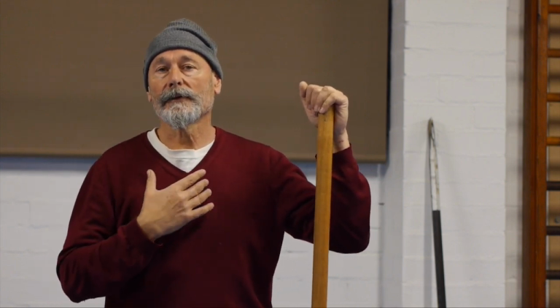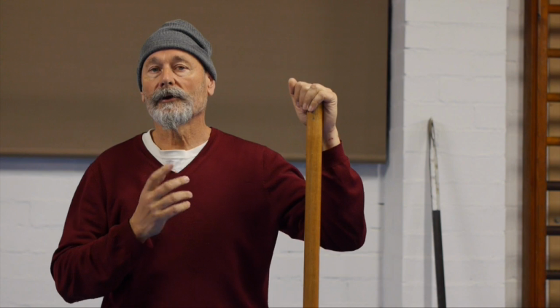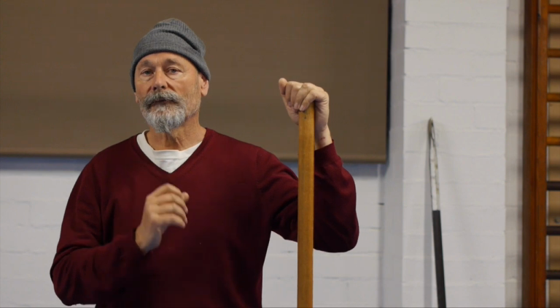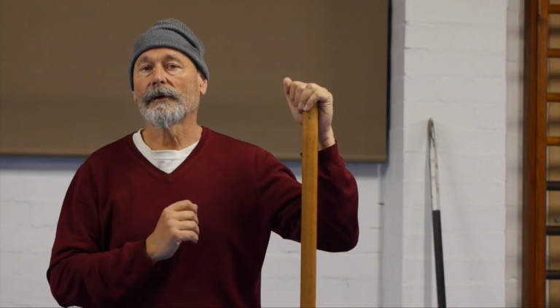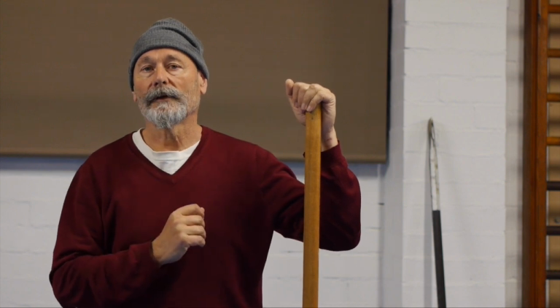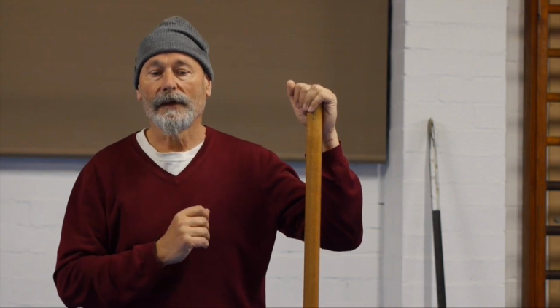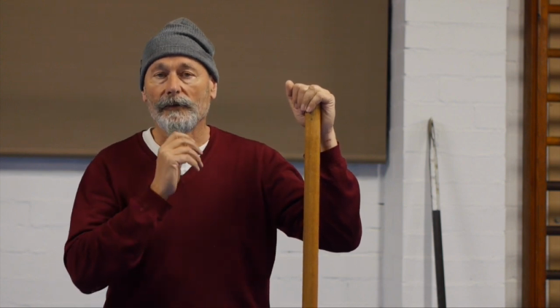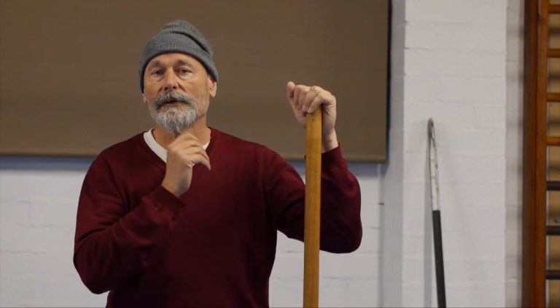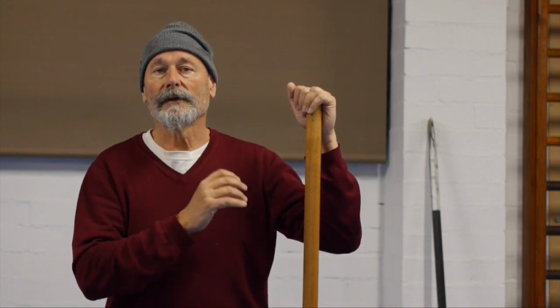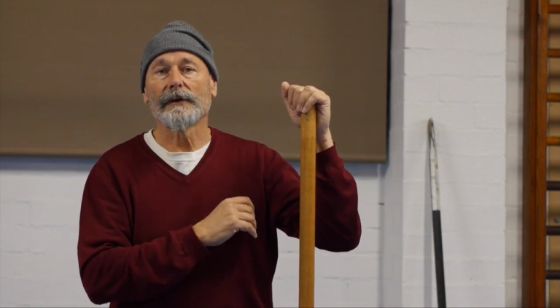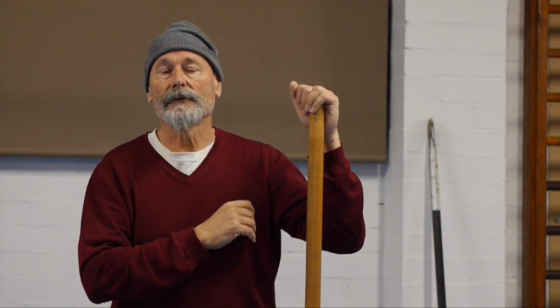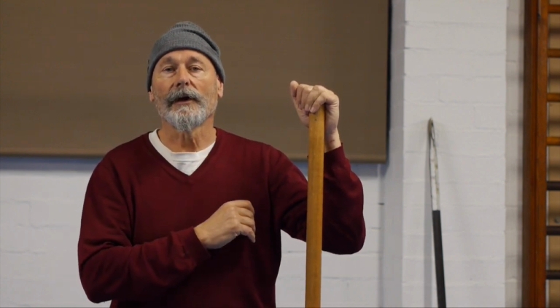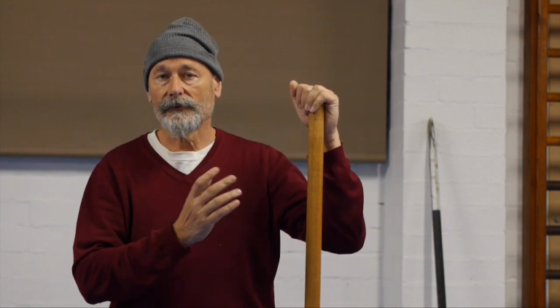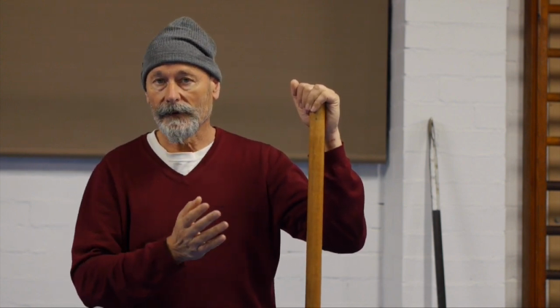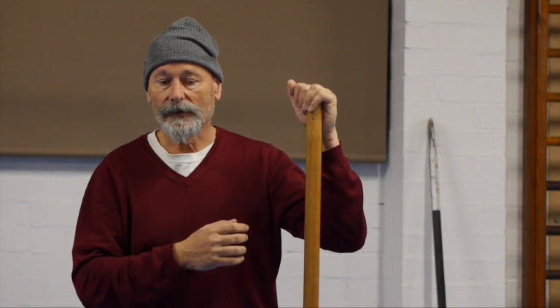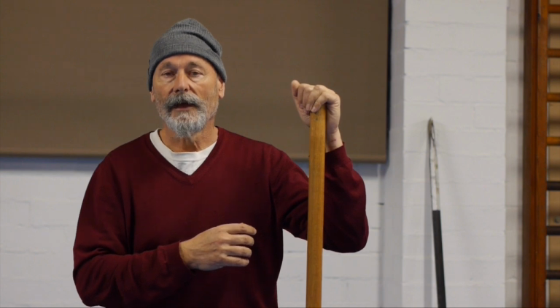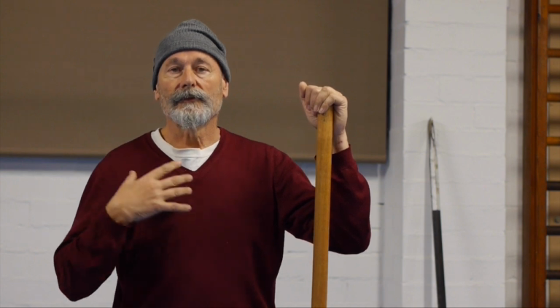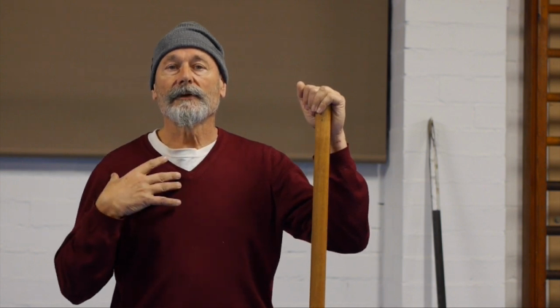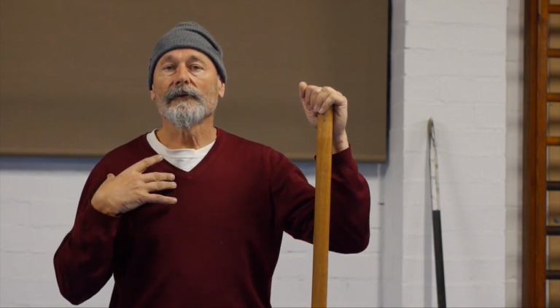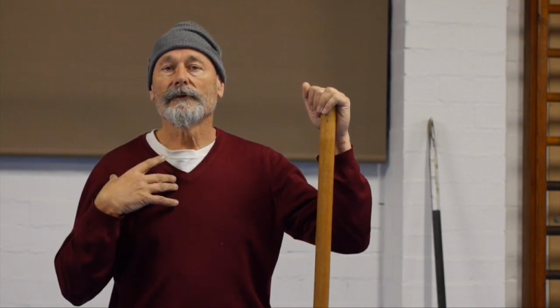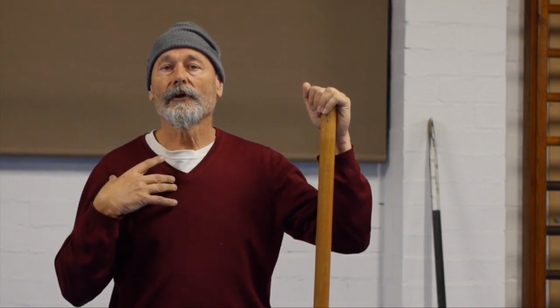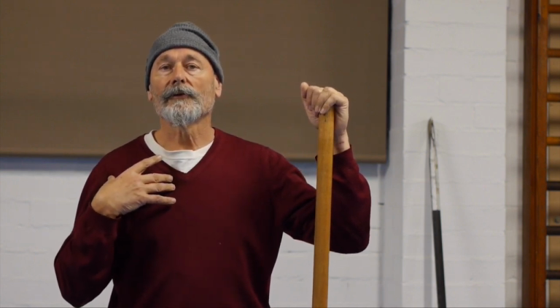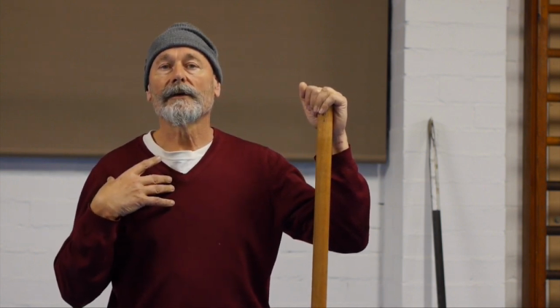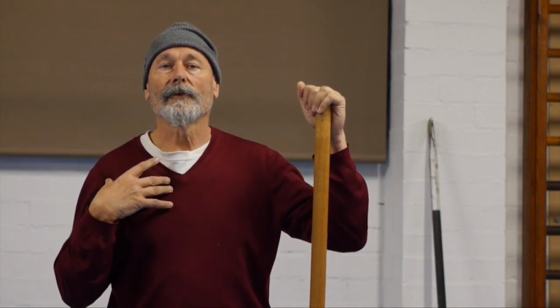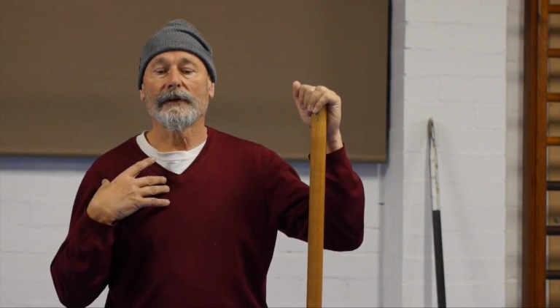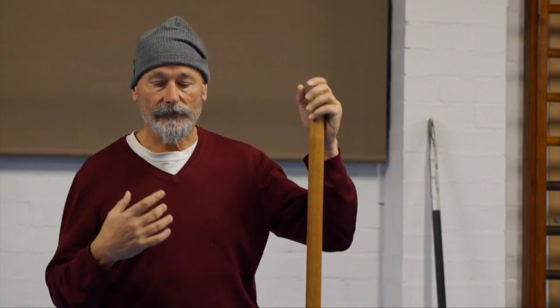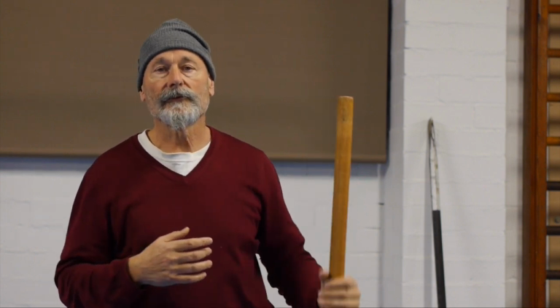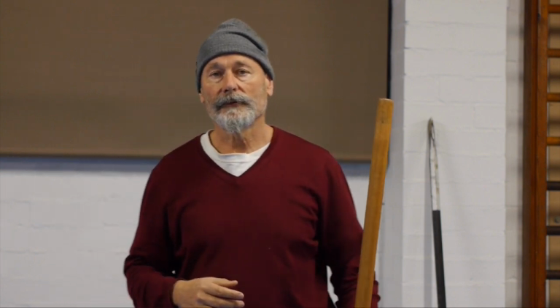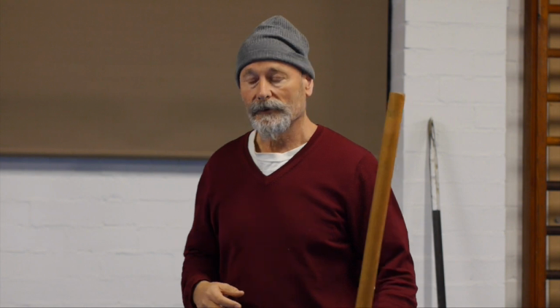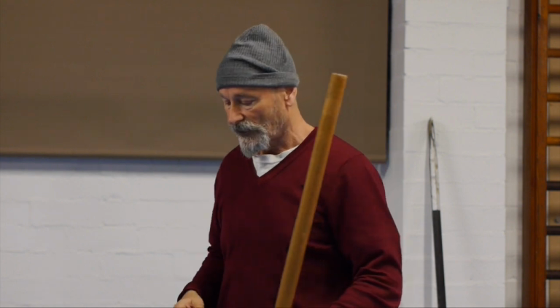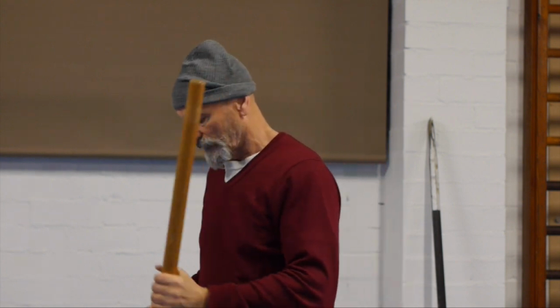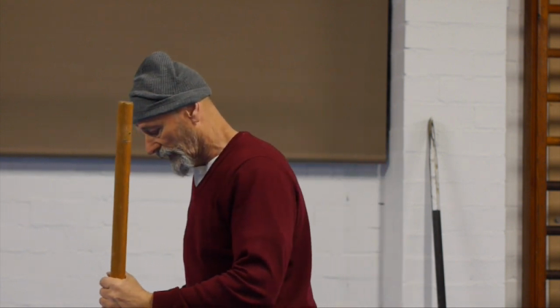I'm going to show you a different approach today which can be used in Olympic lifting or overhead squatting itself, which actually involves moving the shoulder in quite a different way. Let me just turn side on to you and show you what this looks like.